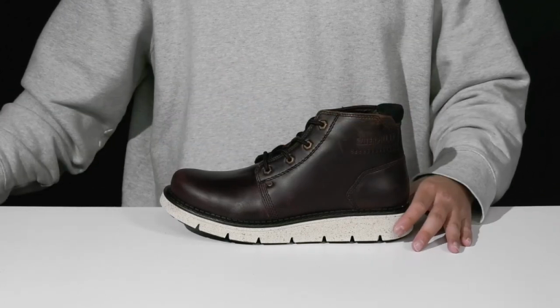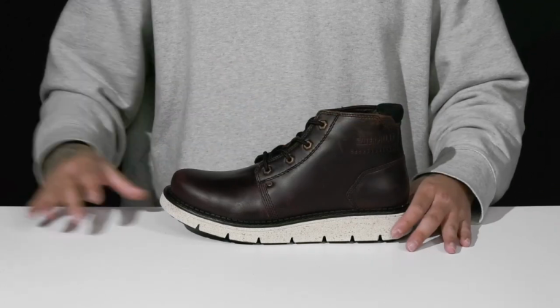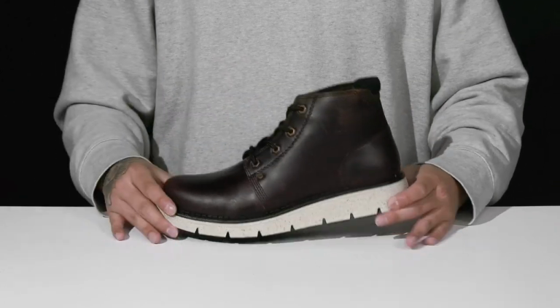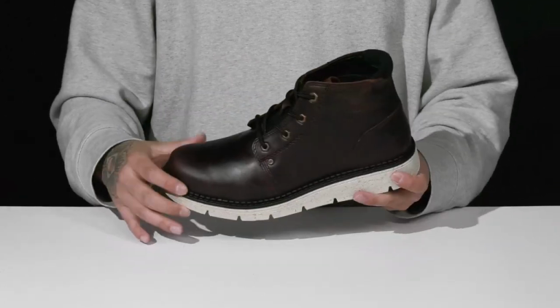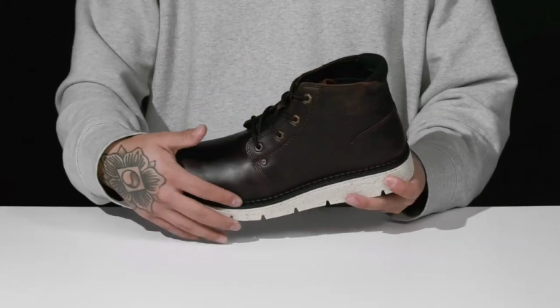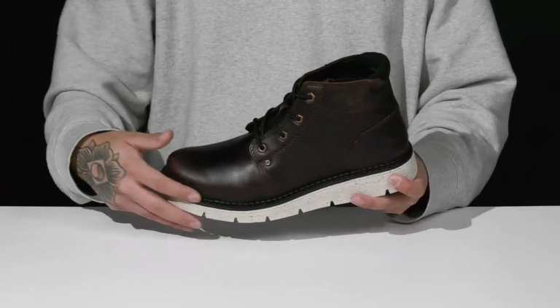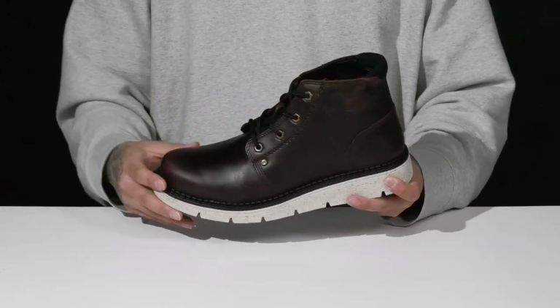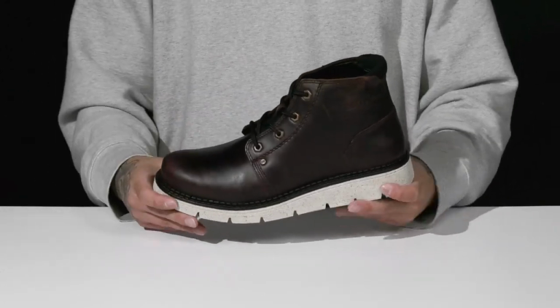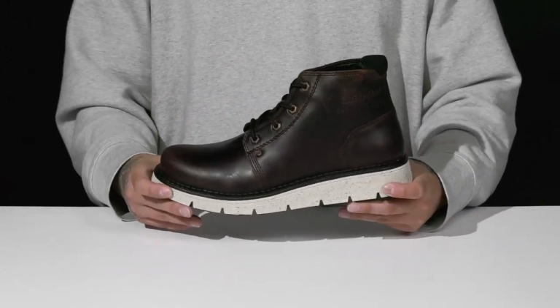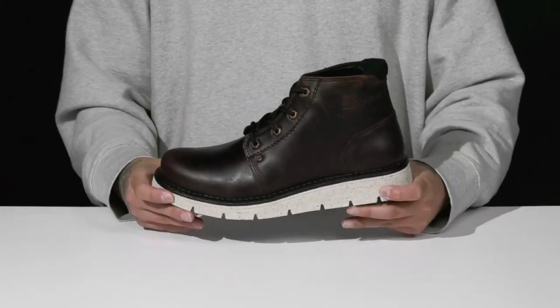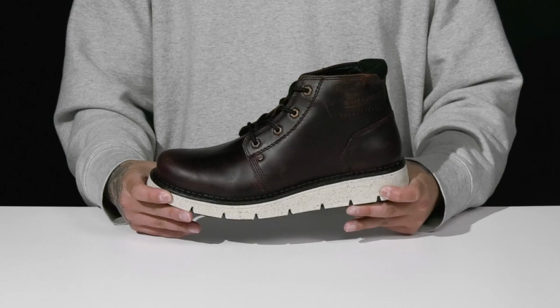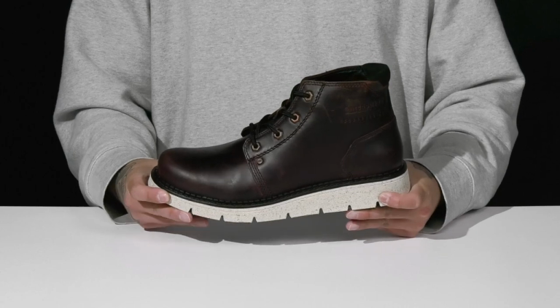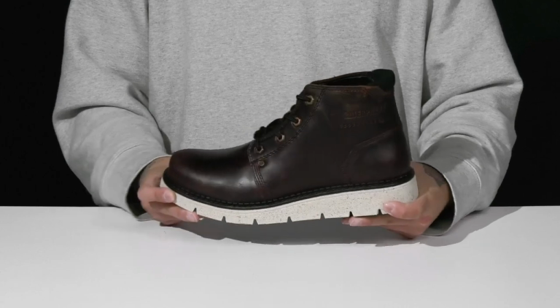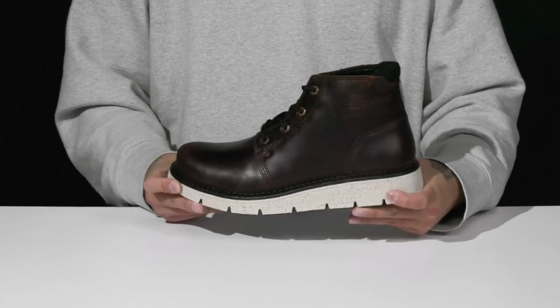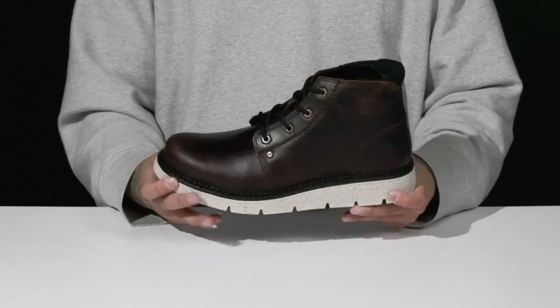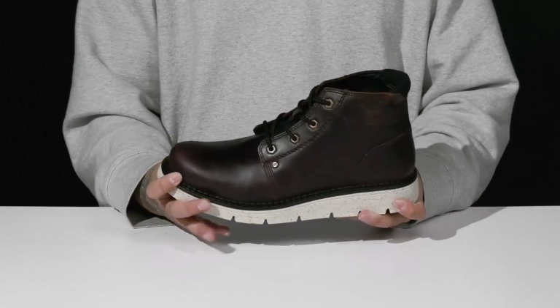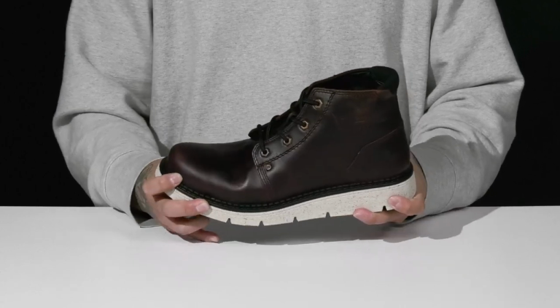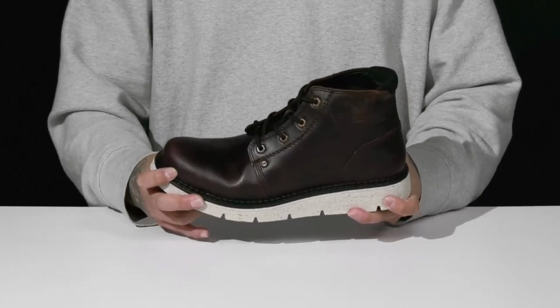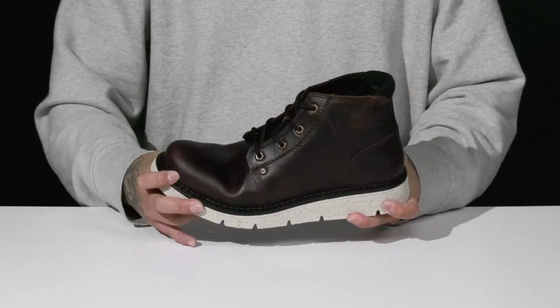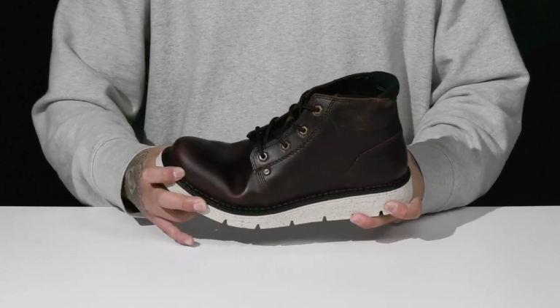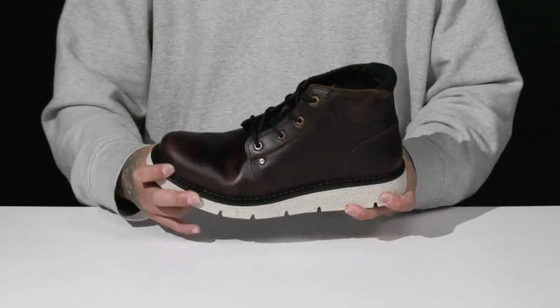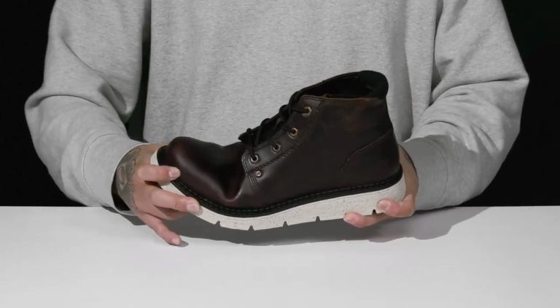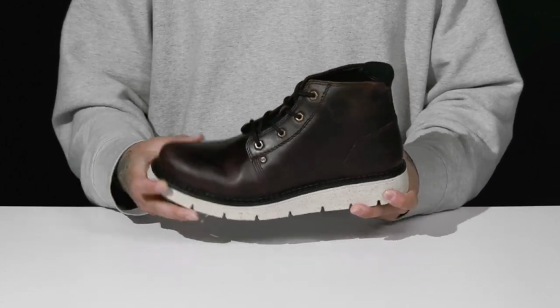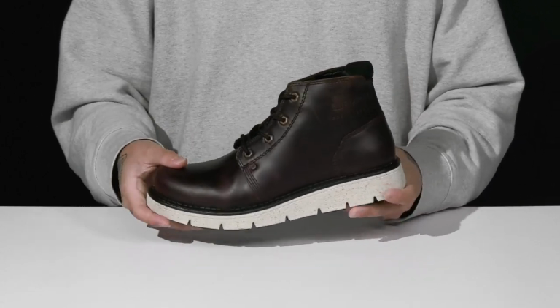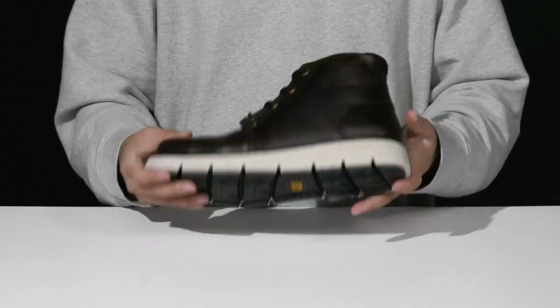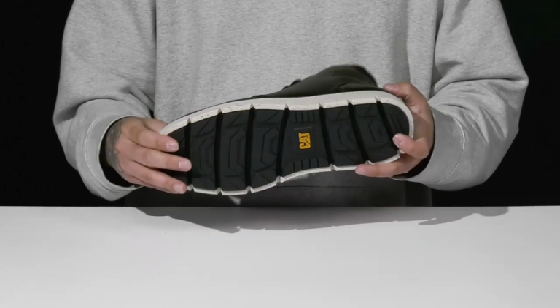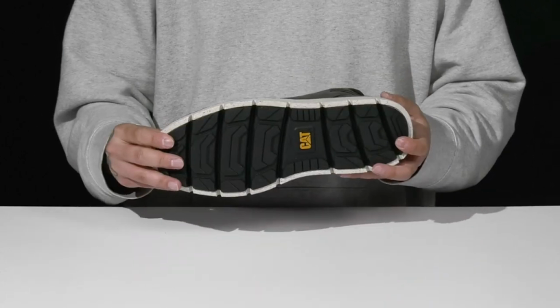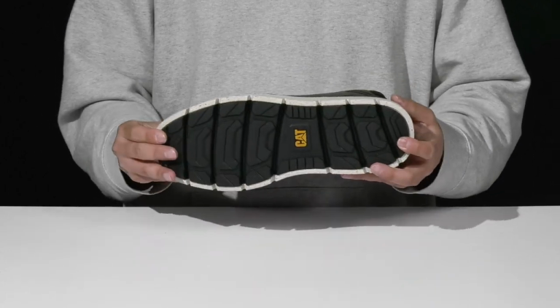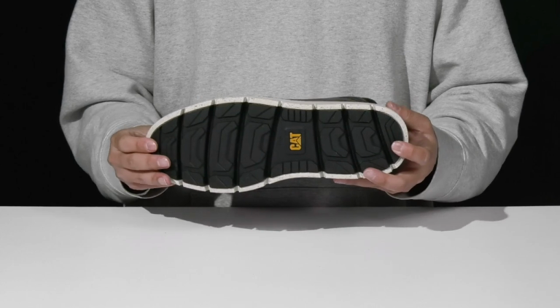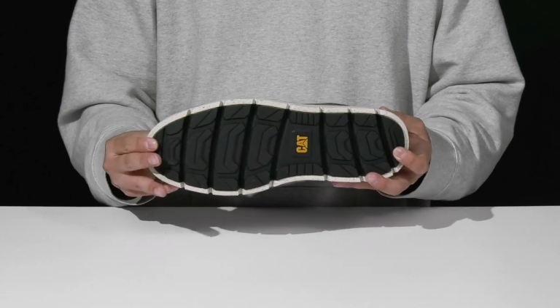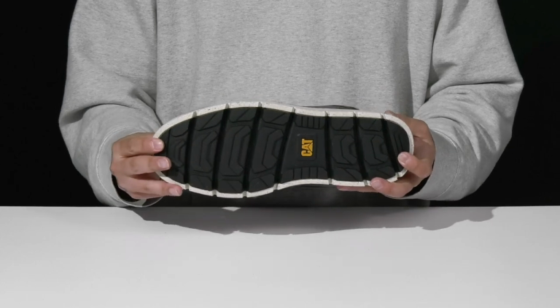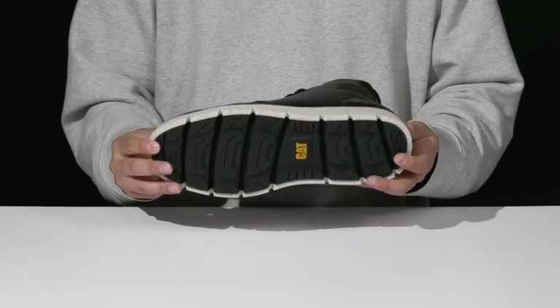It features added arch support and sits on top of a reinforced stitch midsole, along with a lightweight shock-absorbing foam on the midsole as well. Nice sturdy flexible construction and a textured rubber outsole to keep you stable.